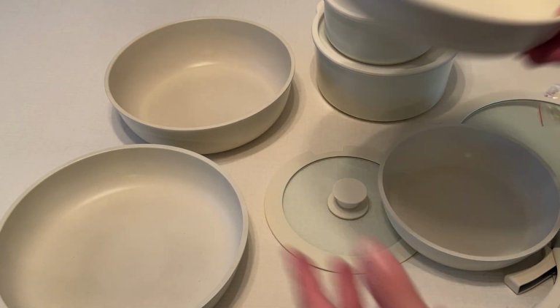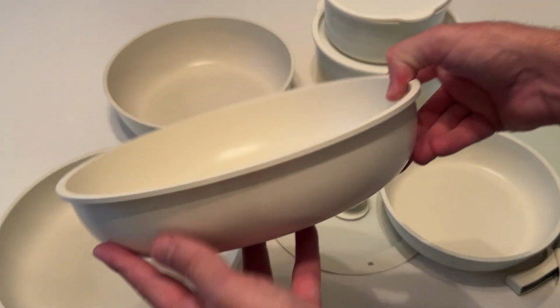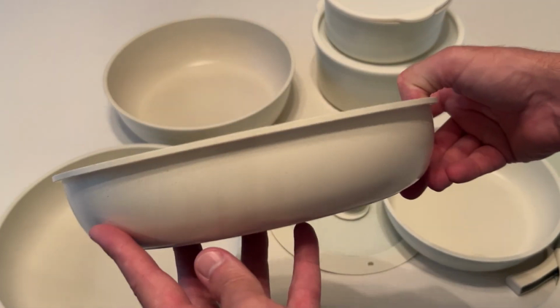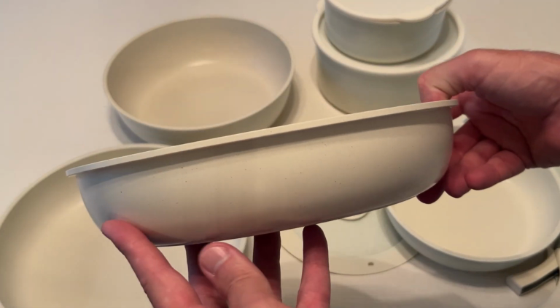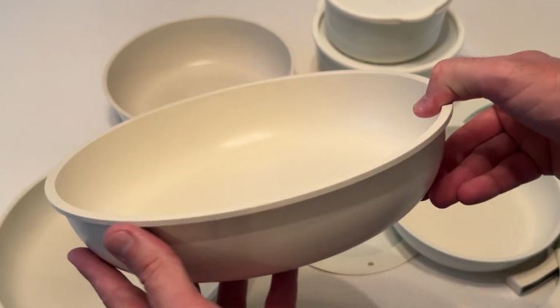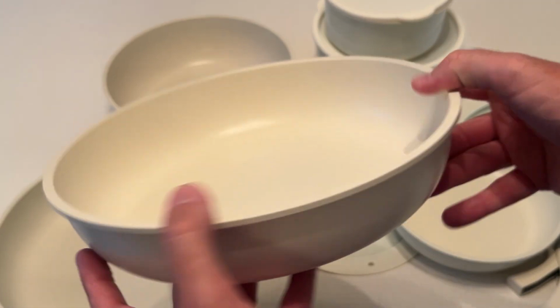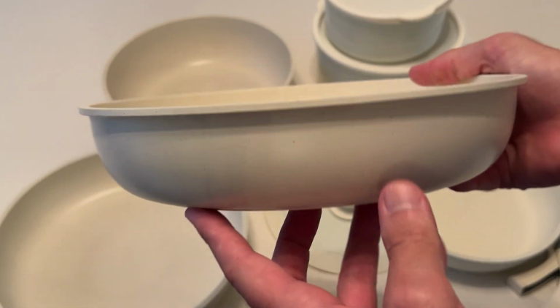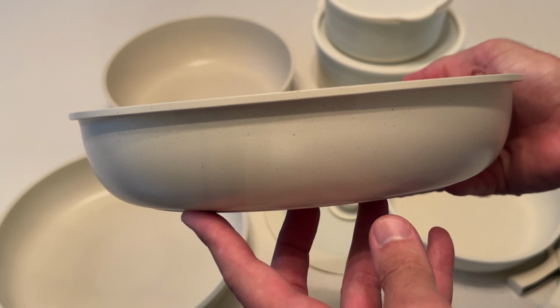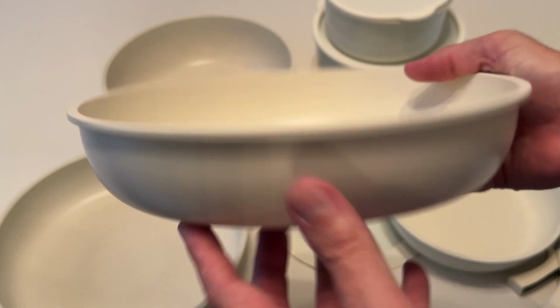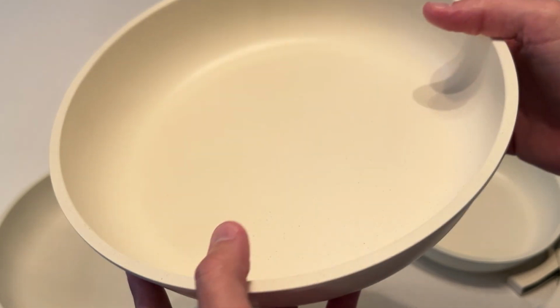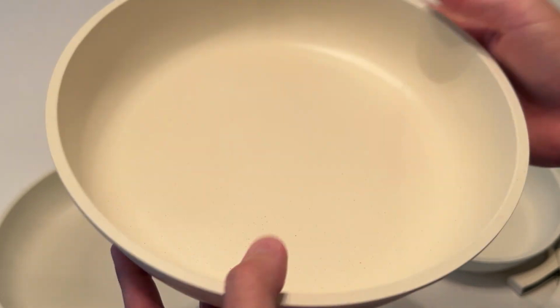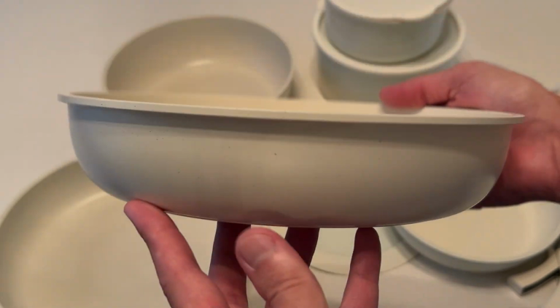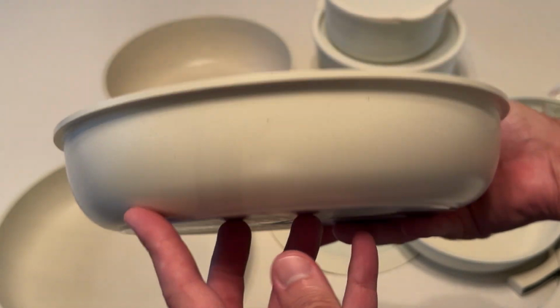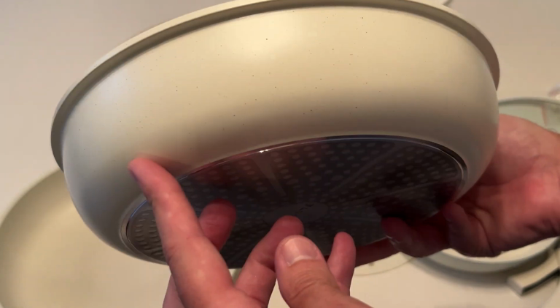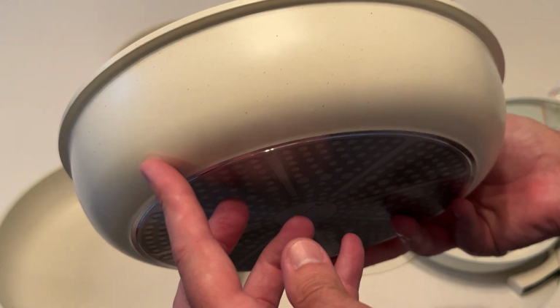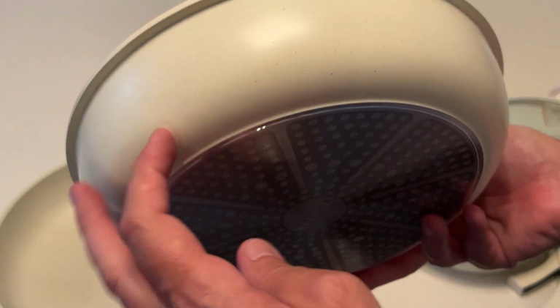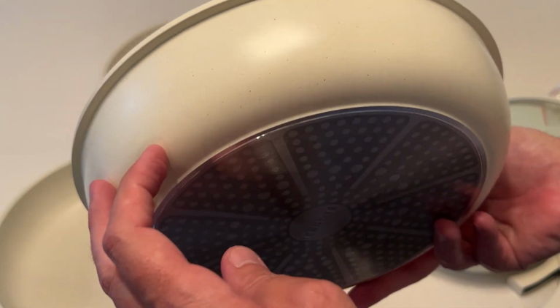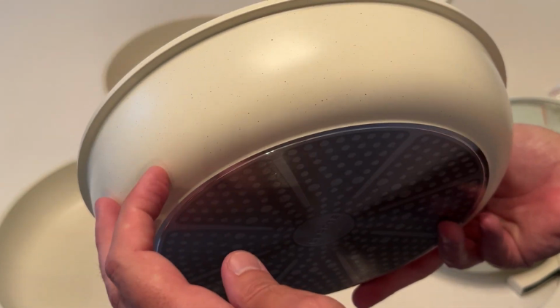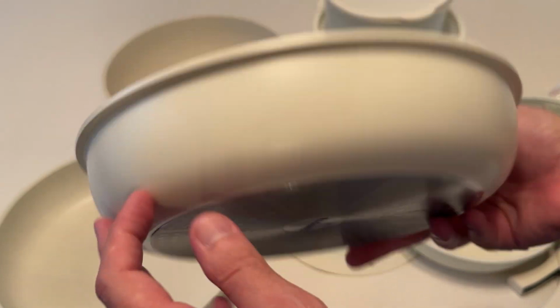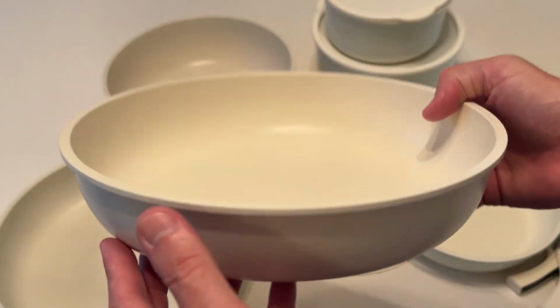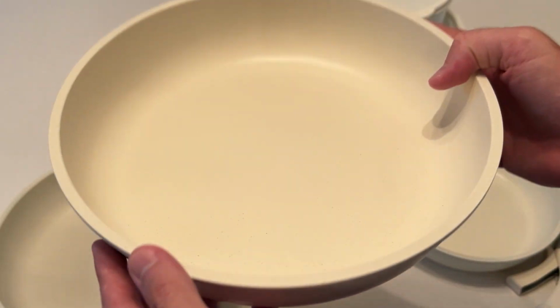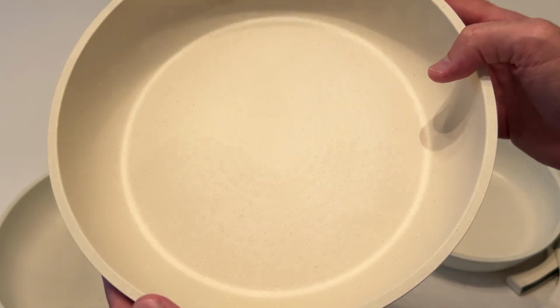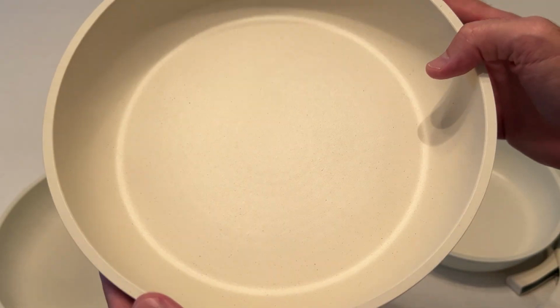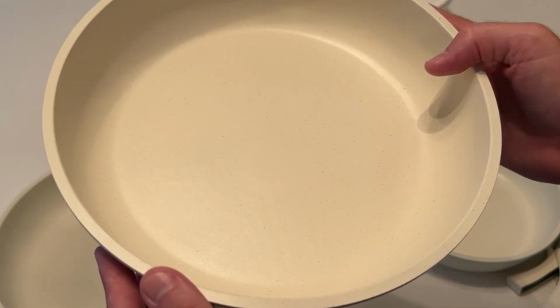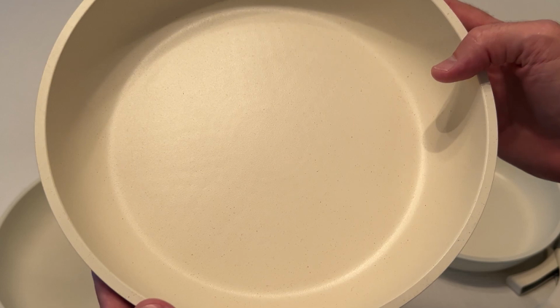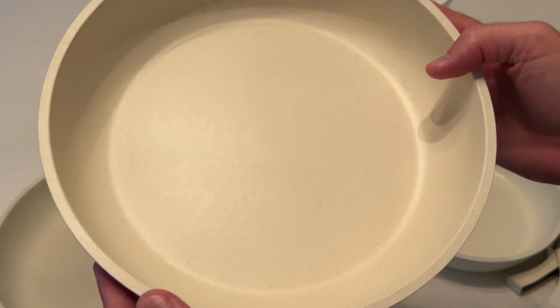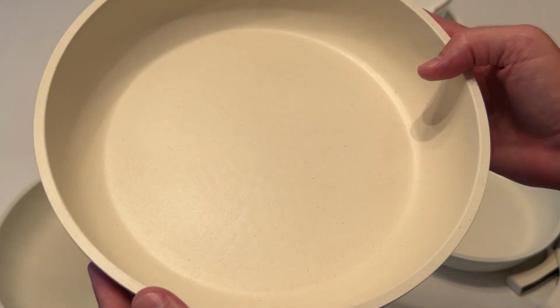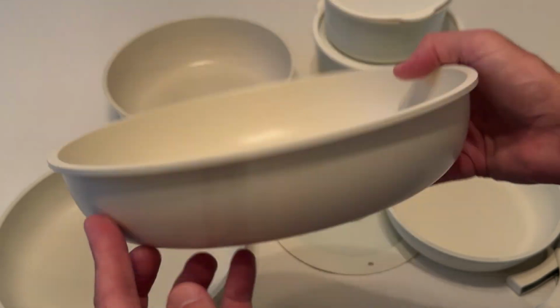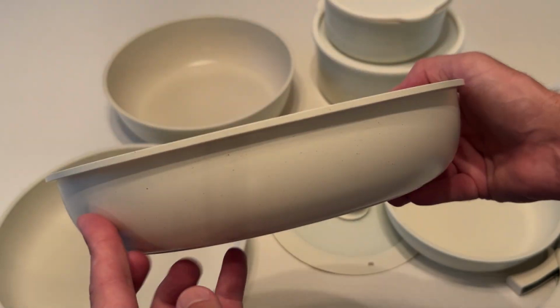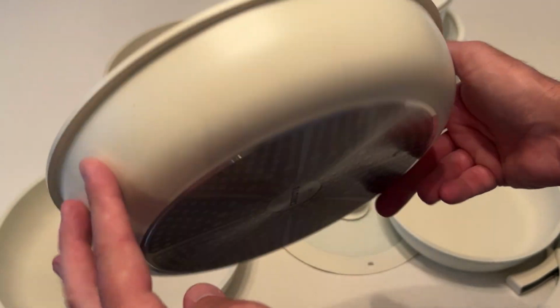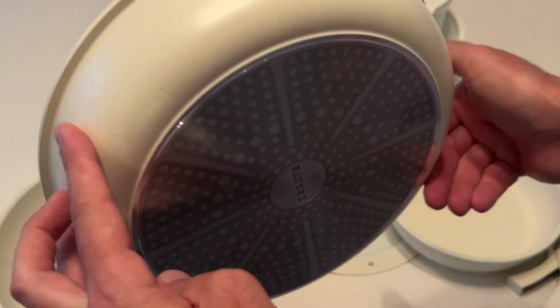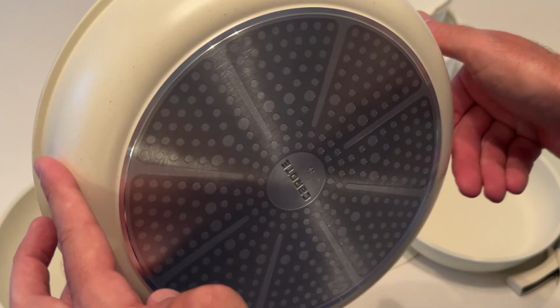You also get a couple different size frying pans. The frying pans seem nice — a little bit light. They're not thick, but at least they're not heavy, so that's a good thing.